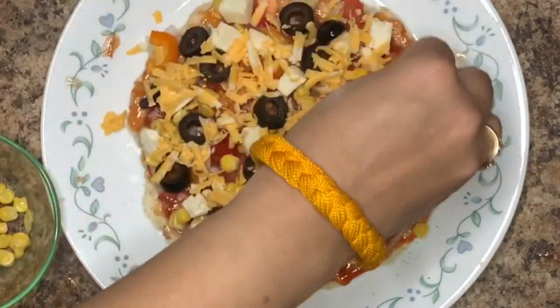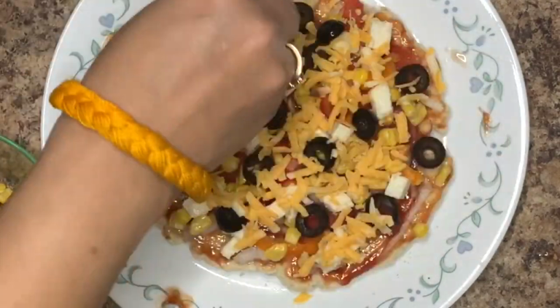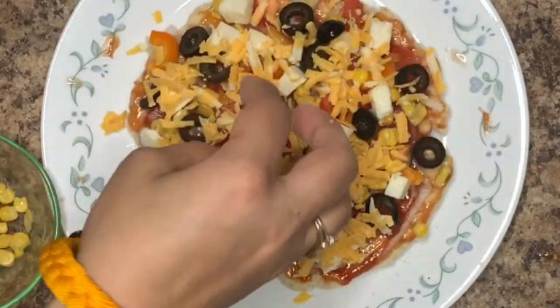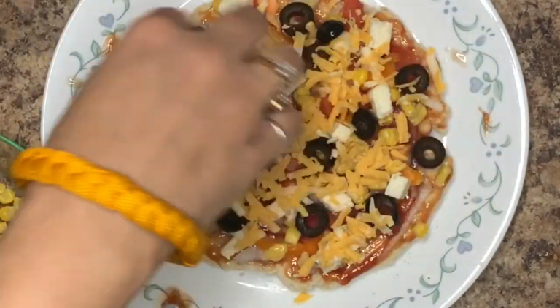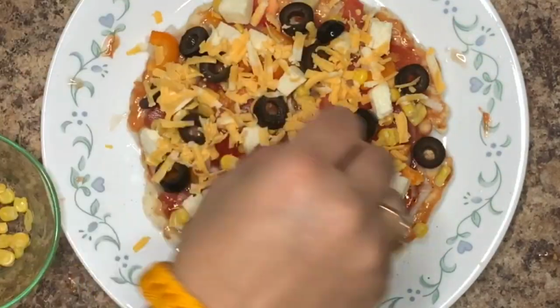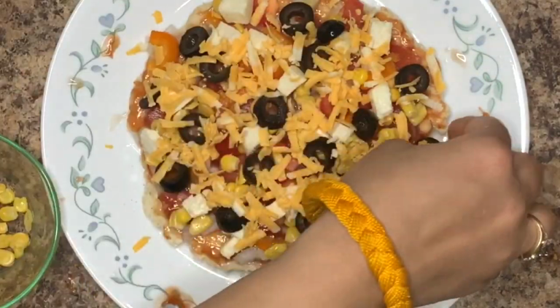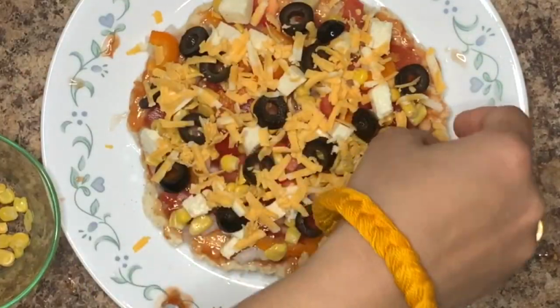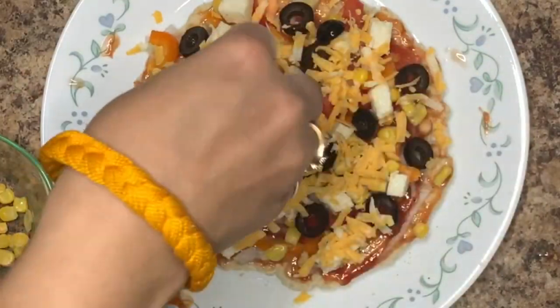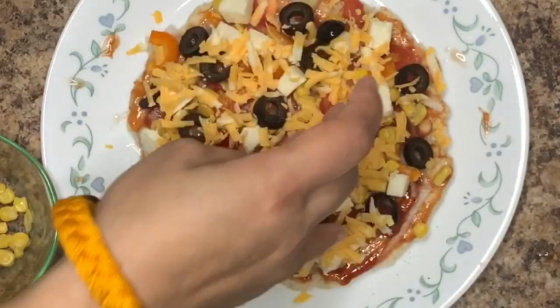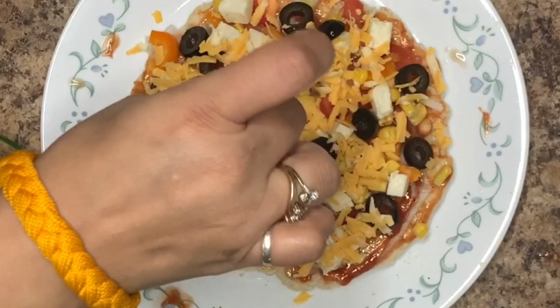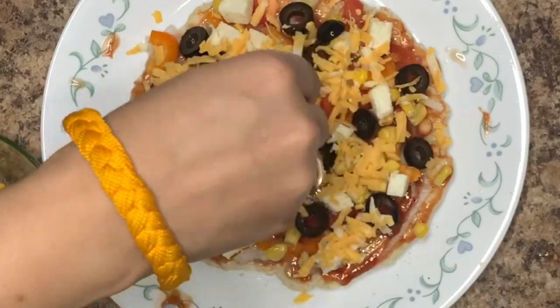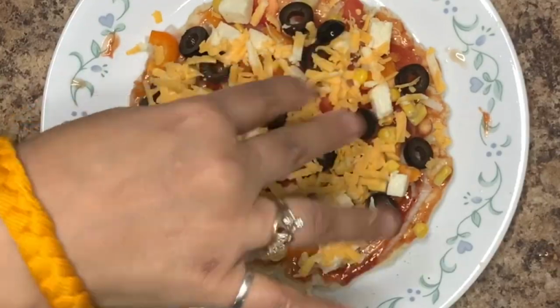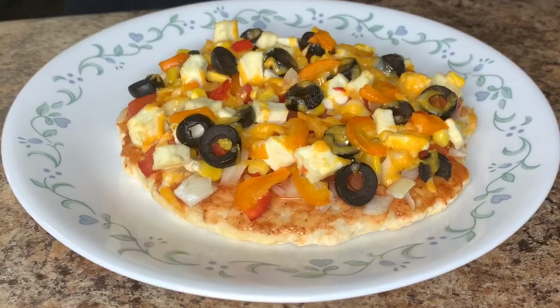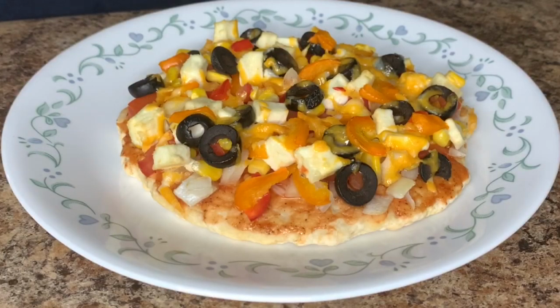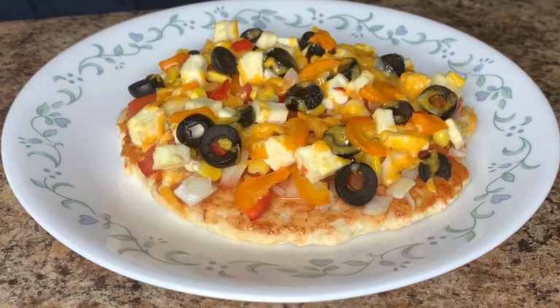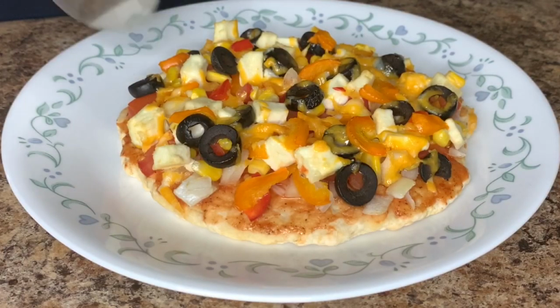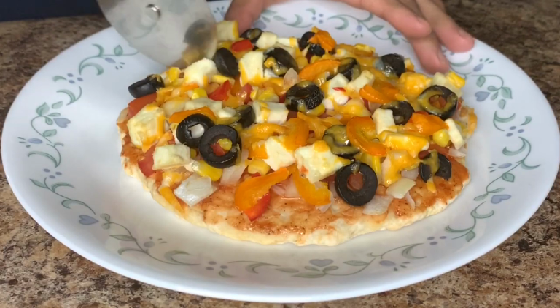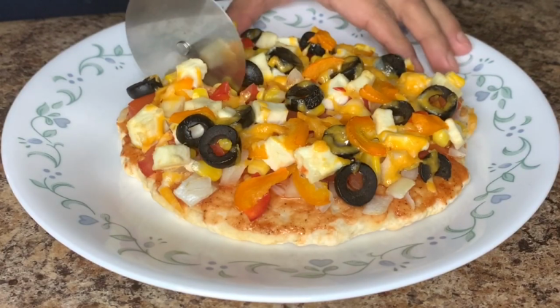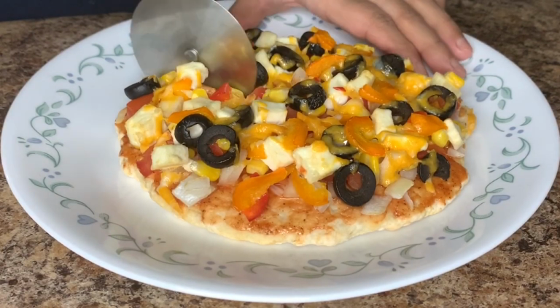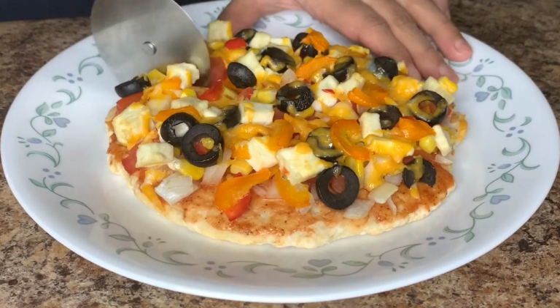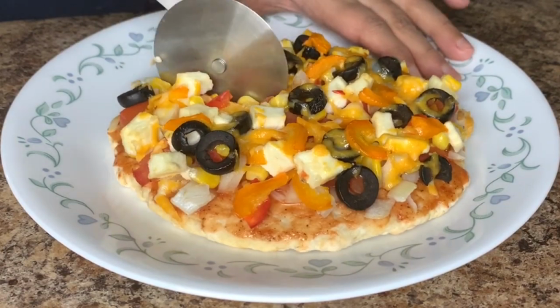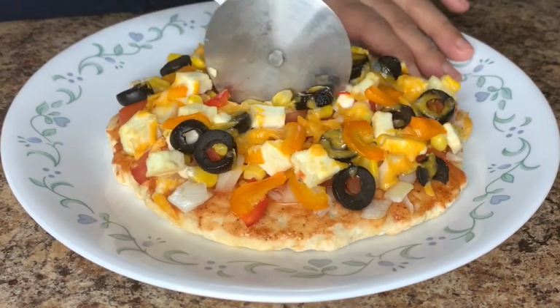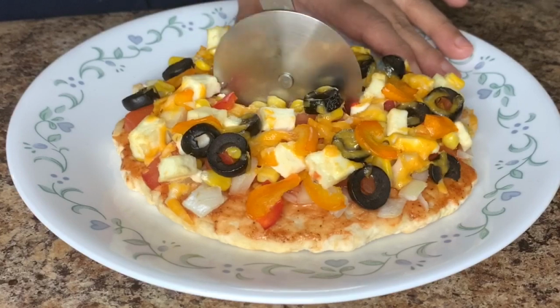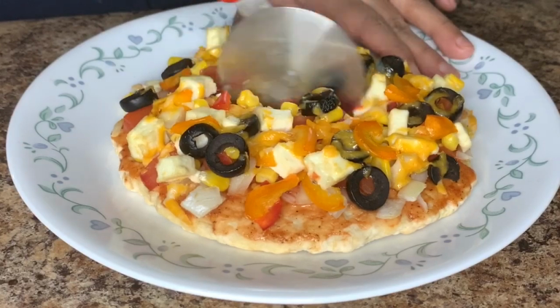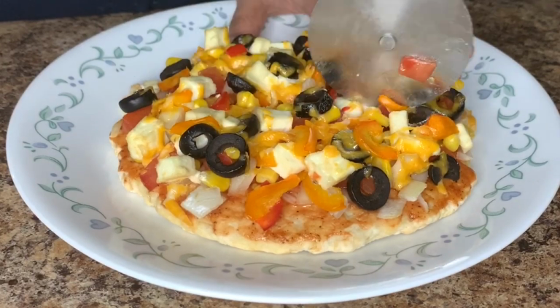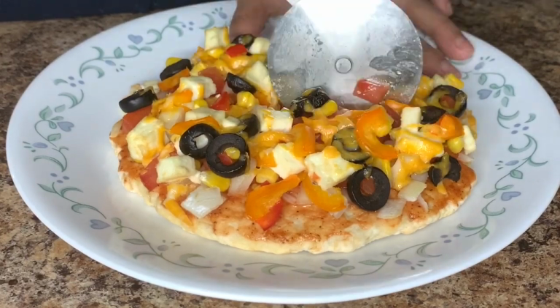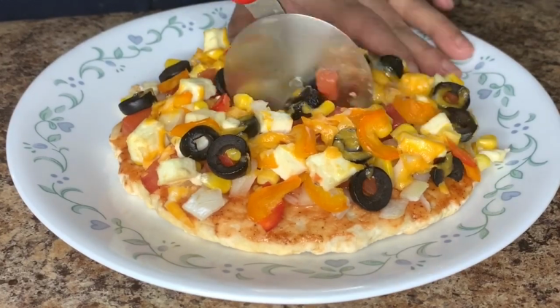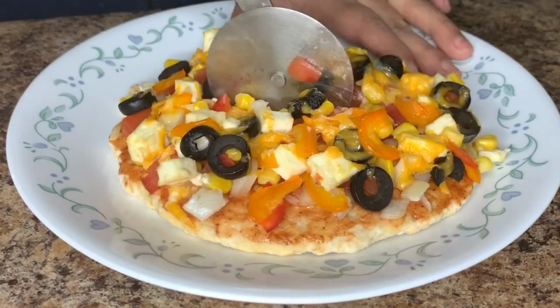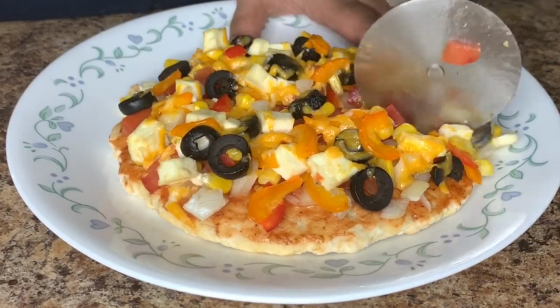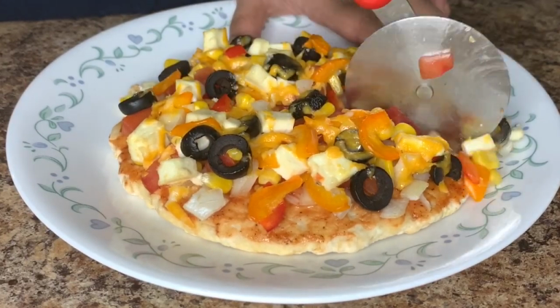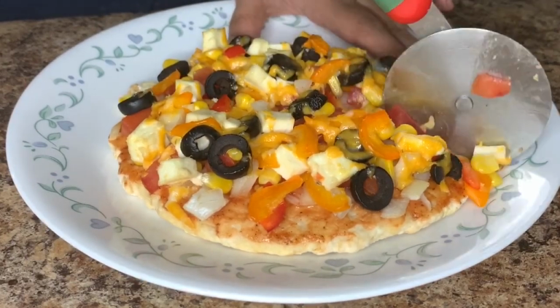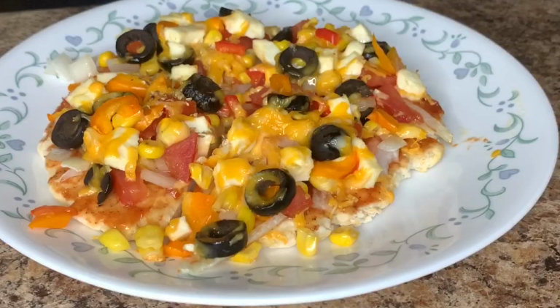We bake it at 350 degrees for about half an hour. So our delicious pizza is ready! Now I'm going to cut it into pieces and then sprinkle it with some oregano for some added flavor.